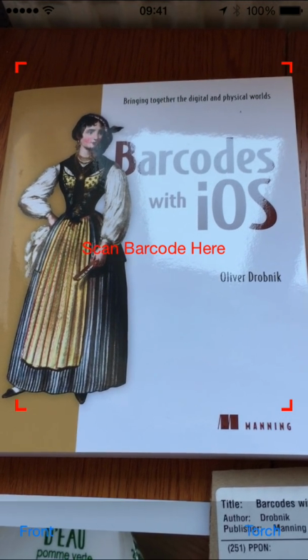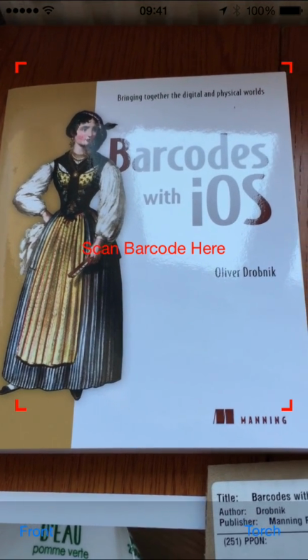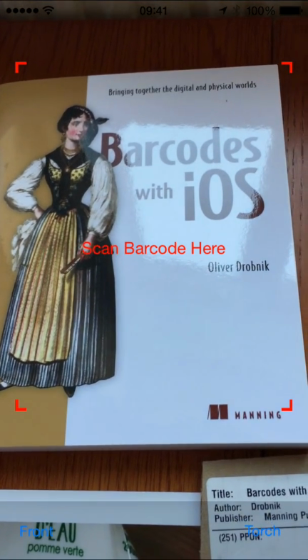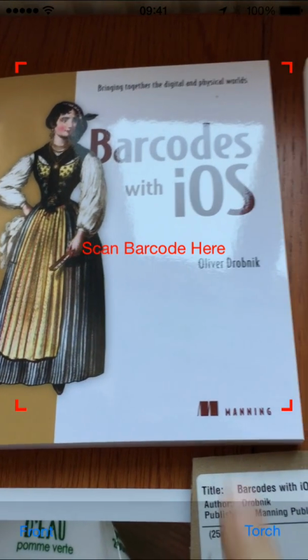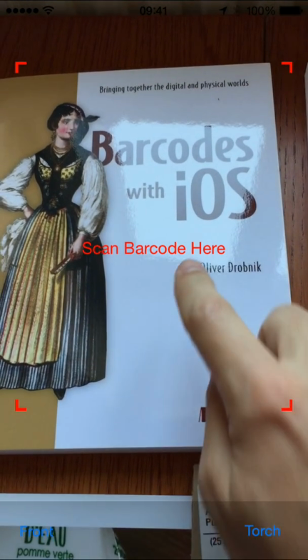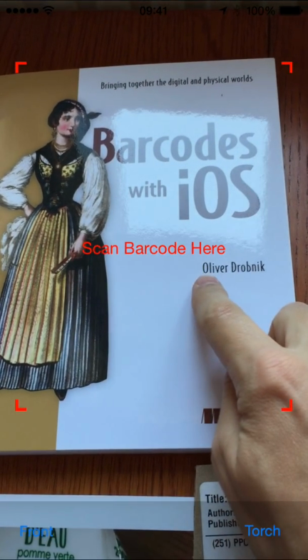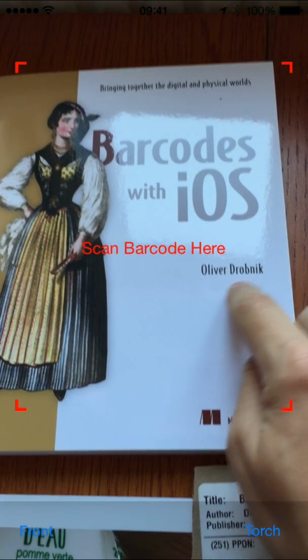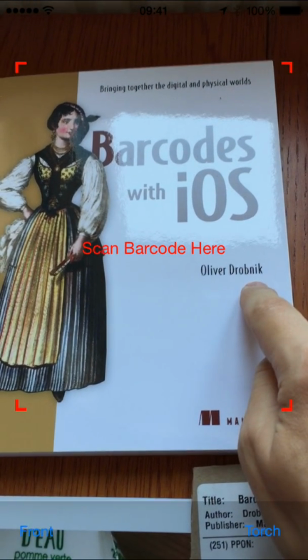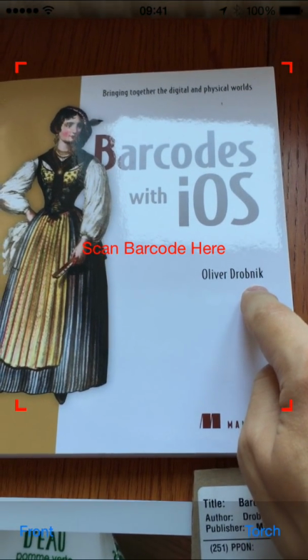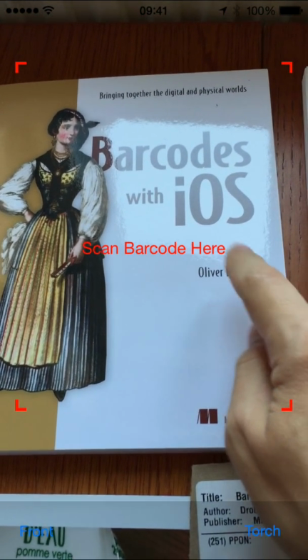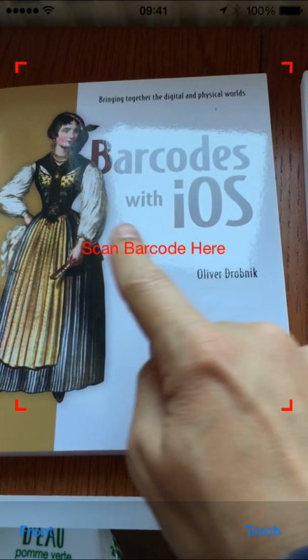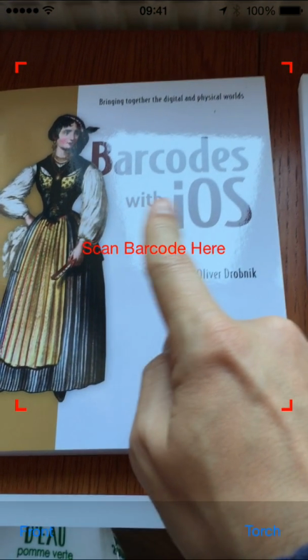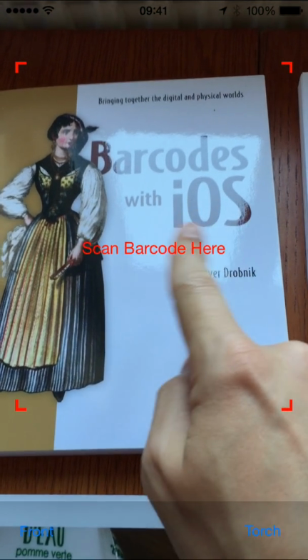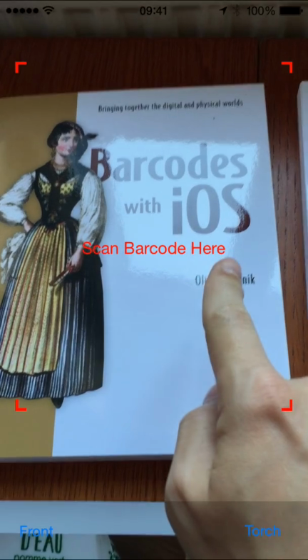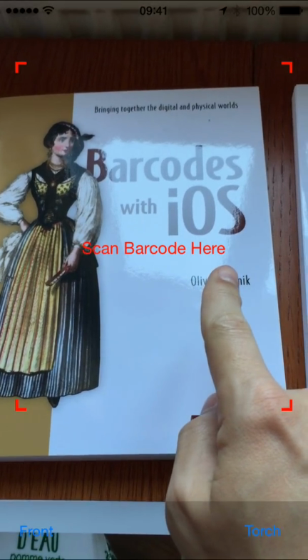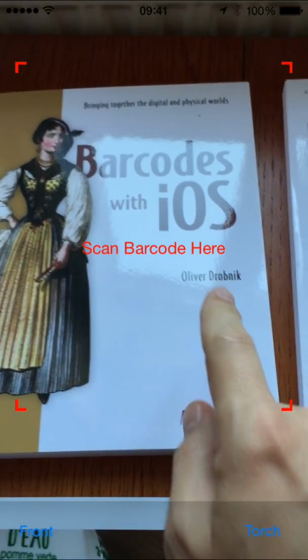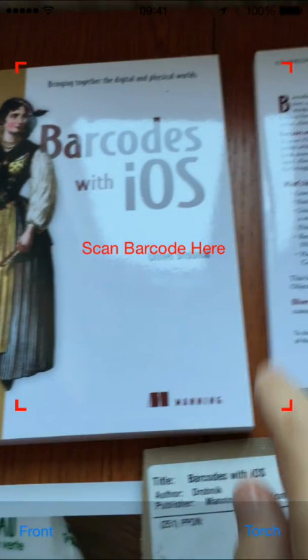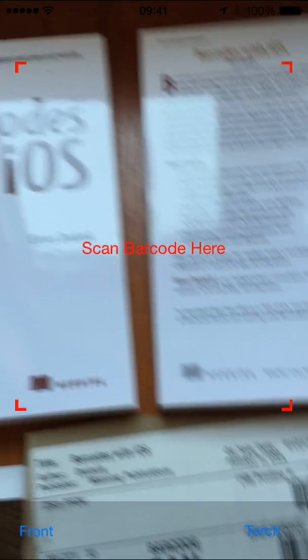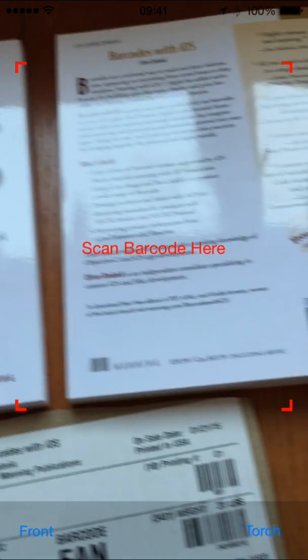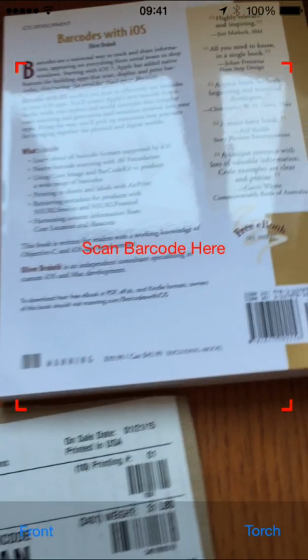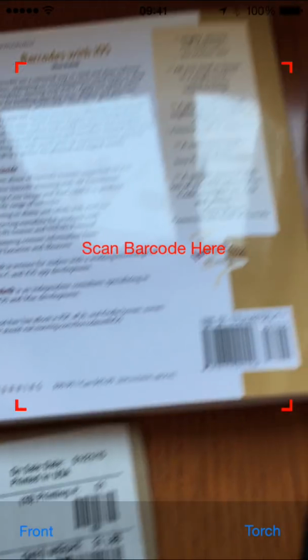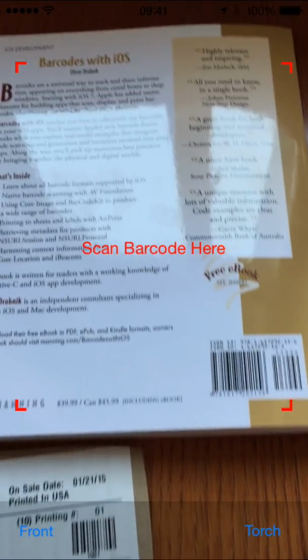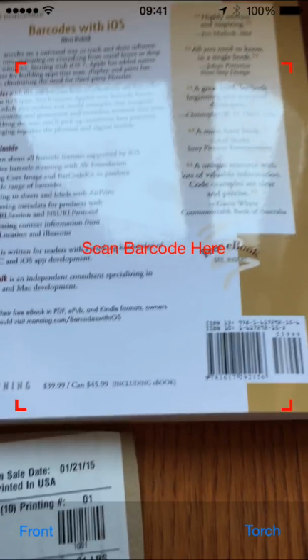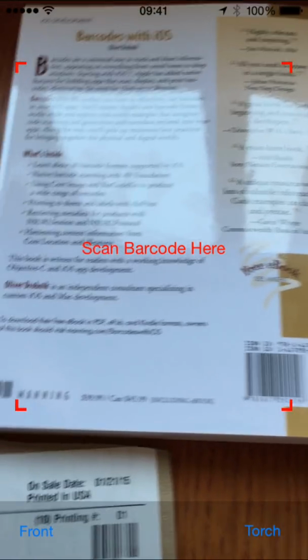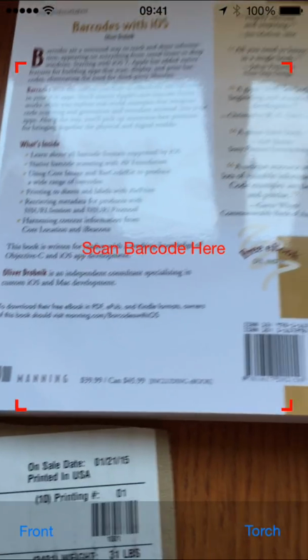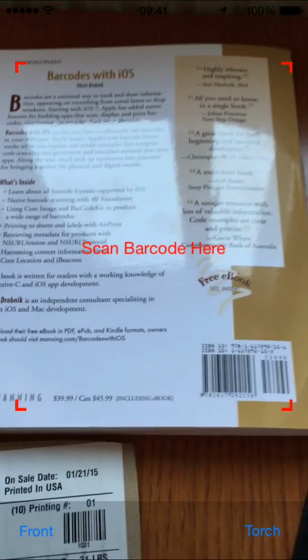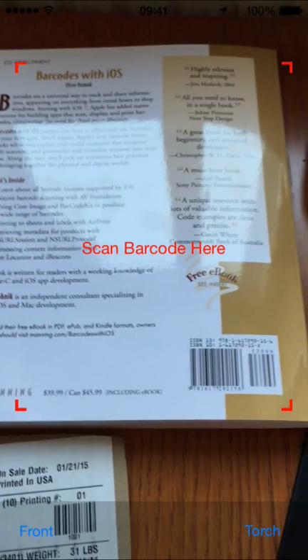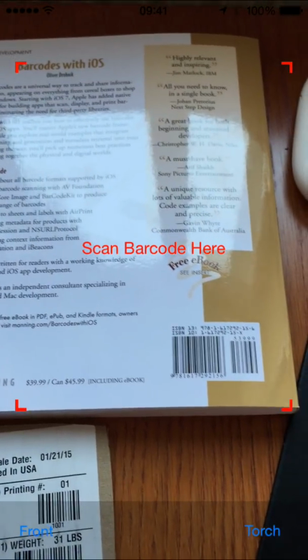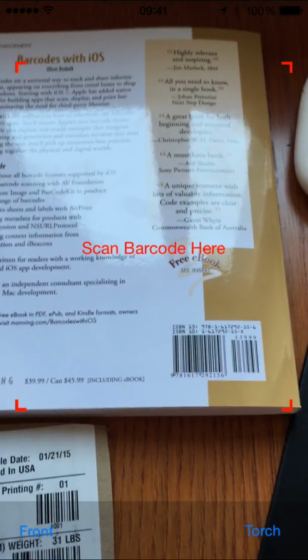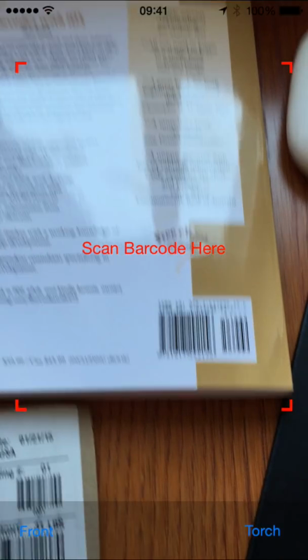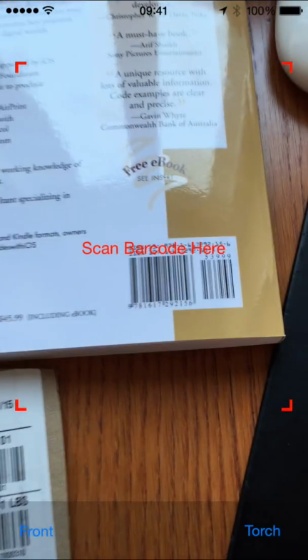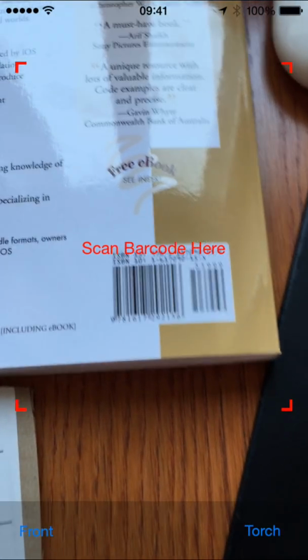Hi, my name is Oliver Drobnik. I'm the writer of the book Barcodes with iOS, and as such I've got some experience scanning barcodes.